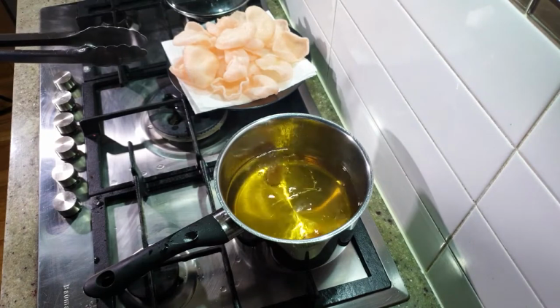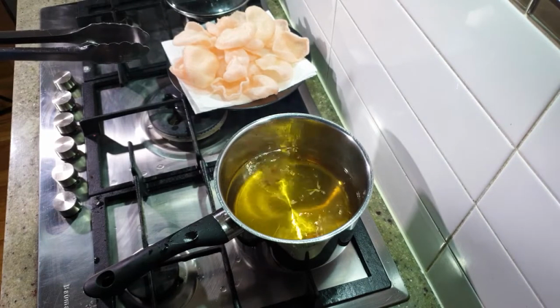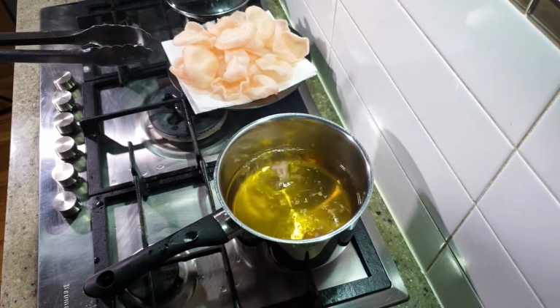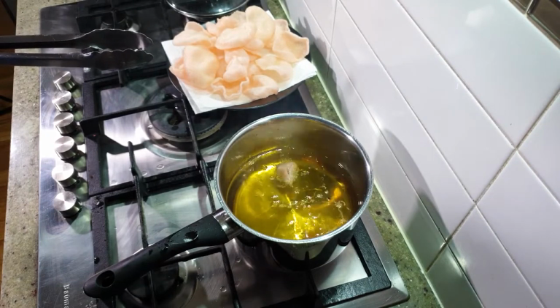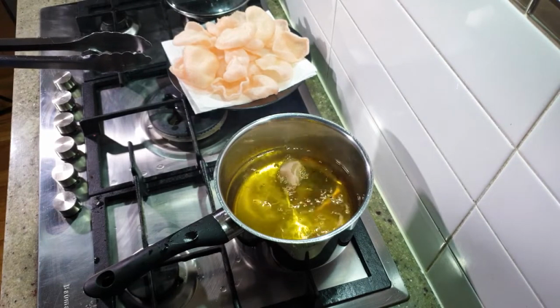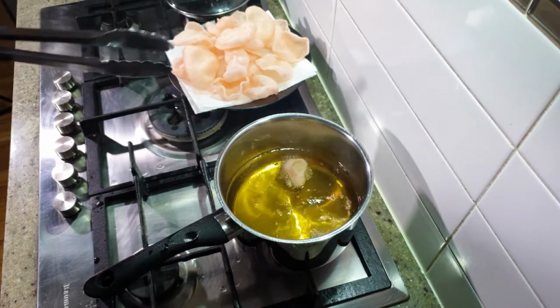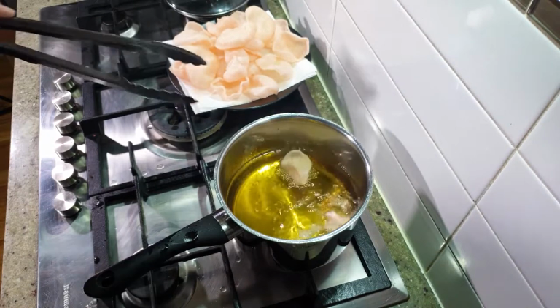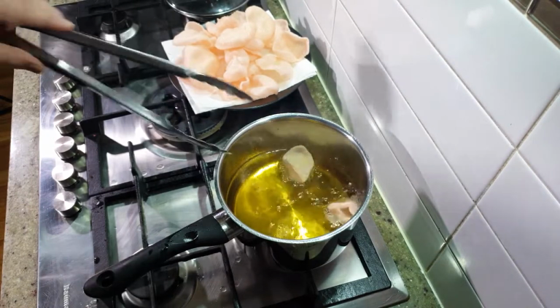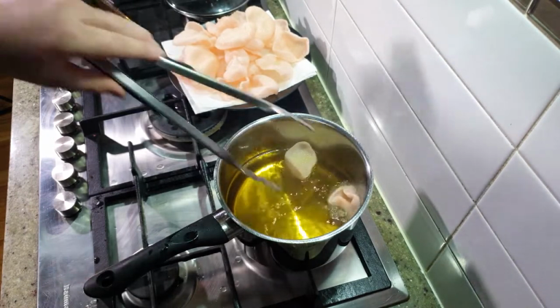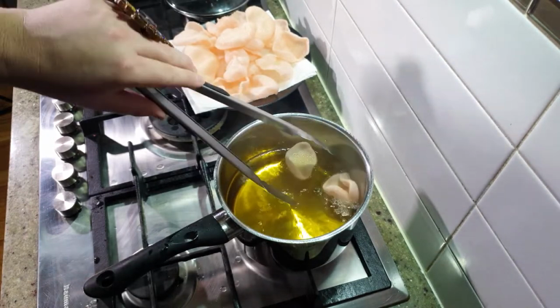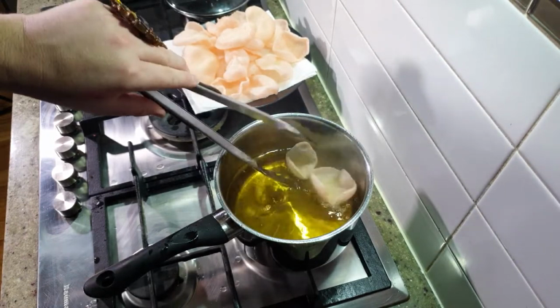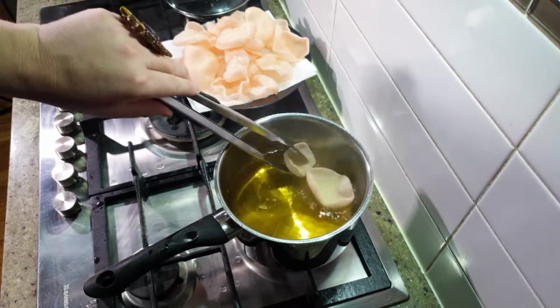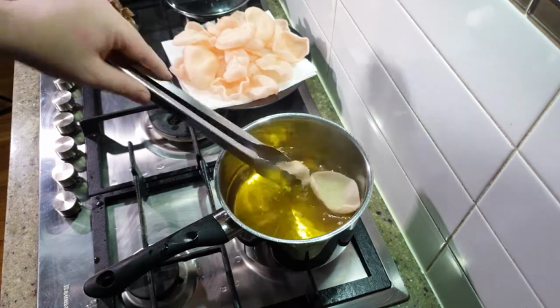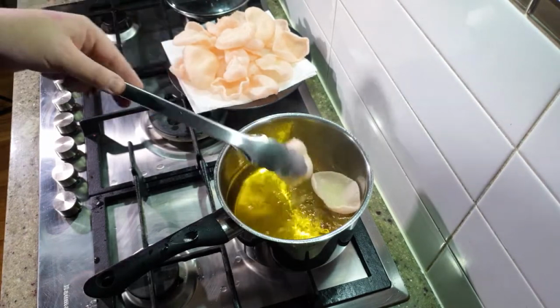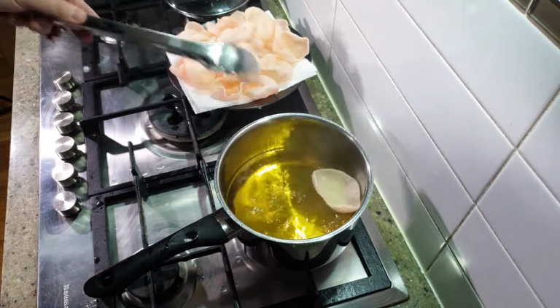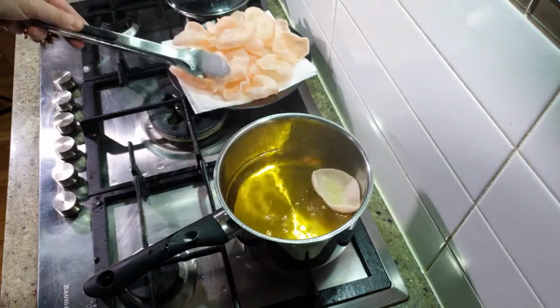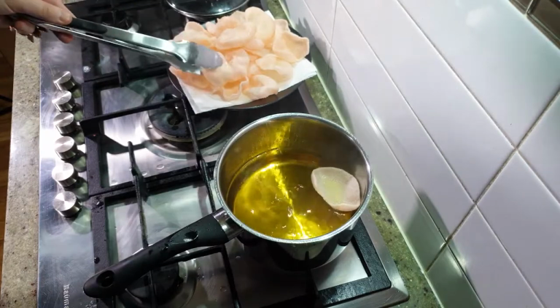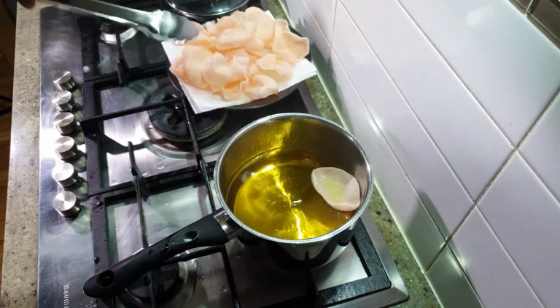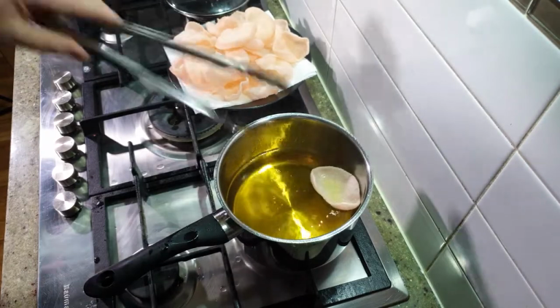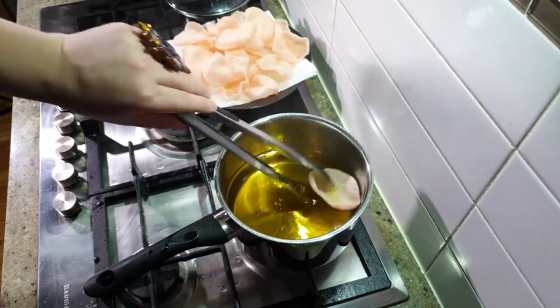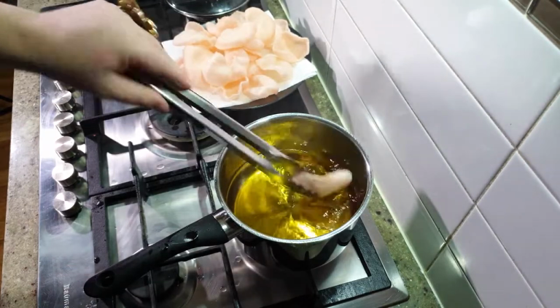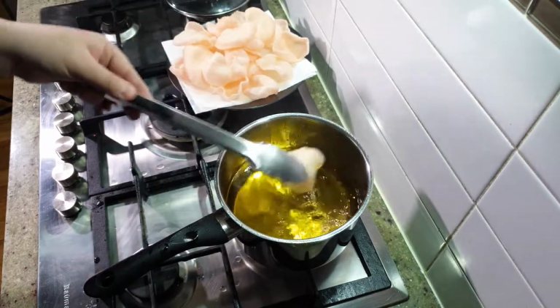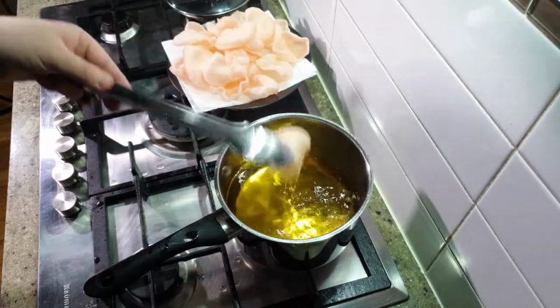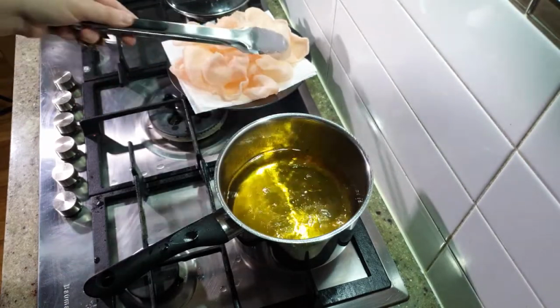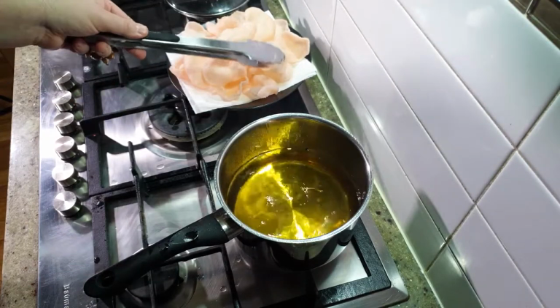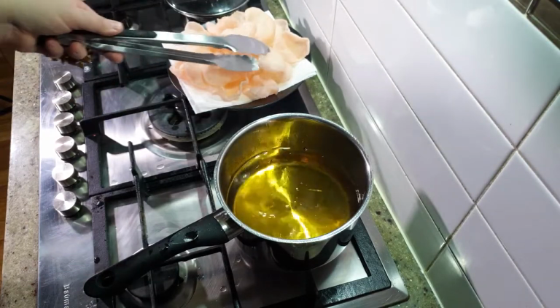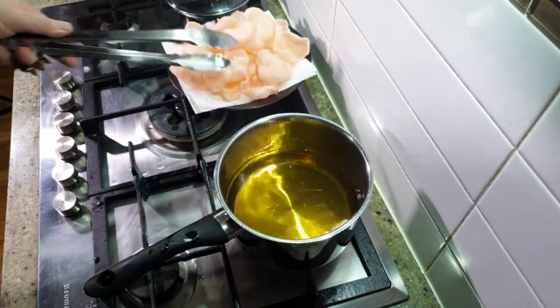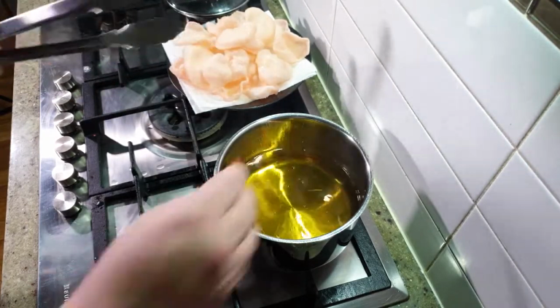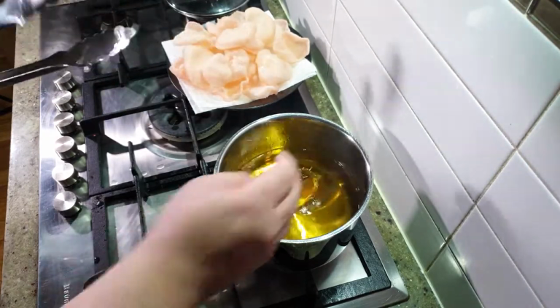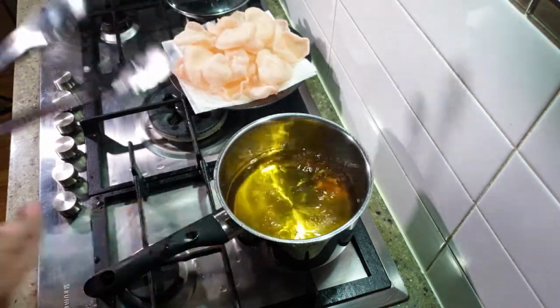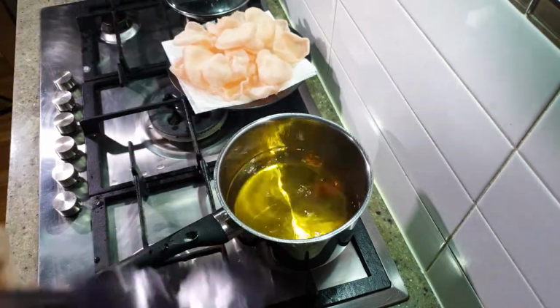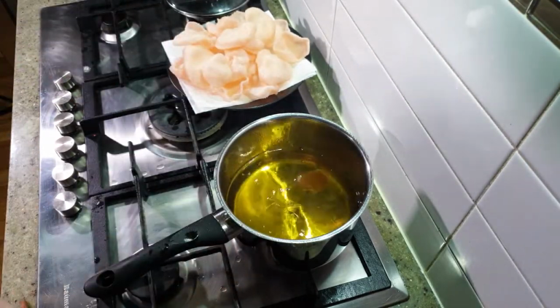There we go. Voila, it is done. Take it straight out and pop it onto your paper towel, which is there waiting.